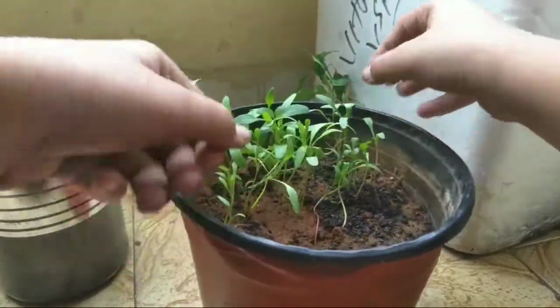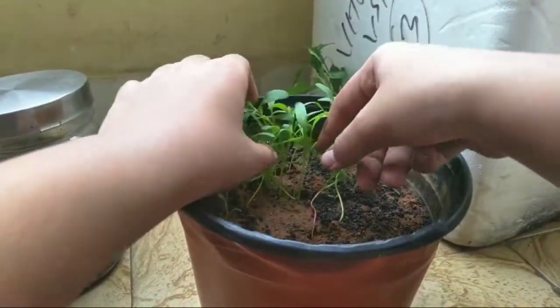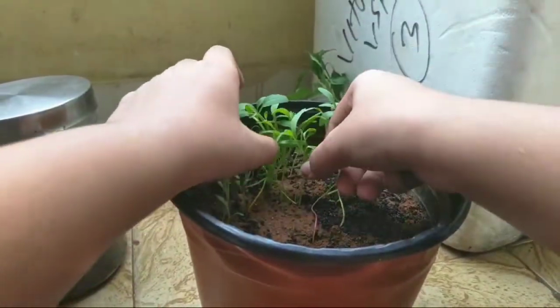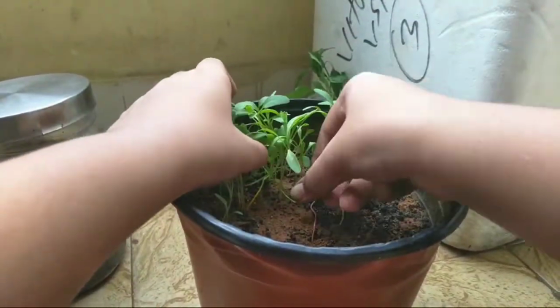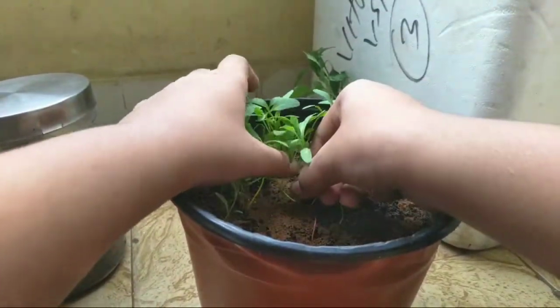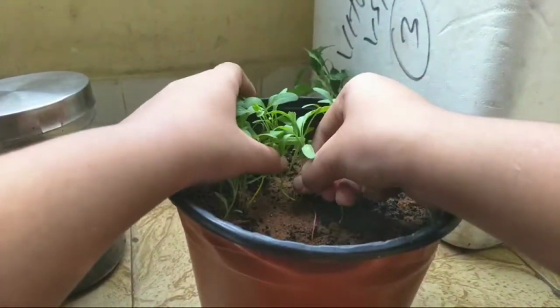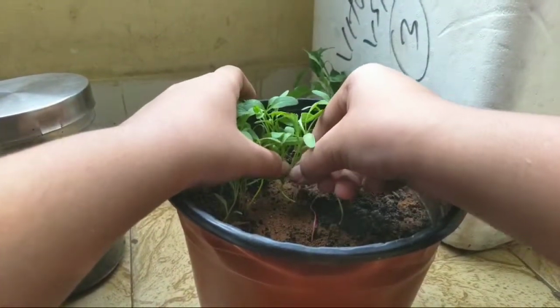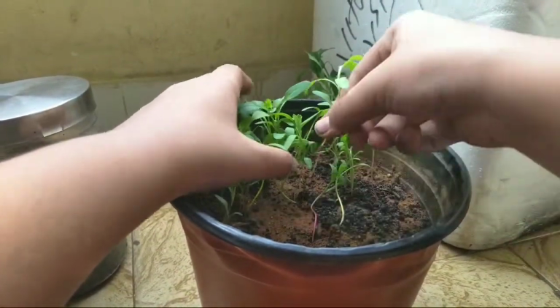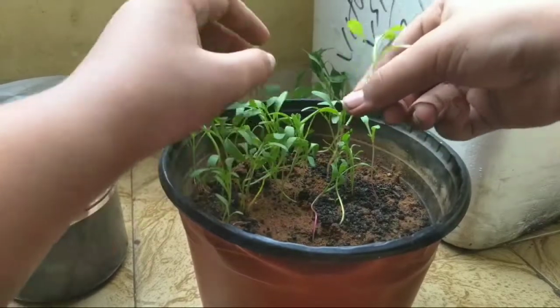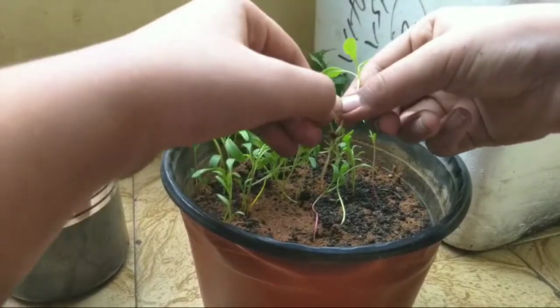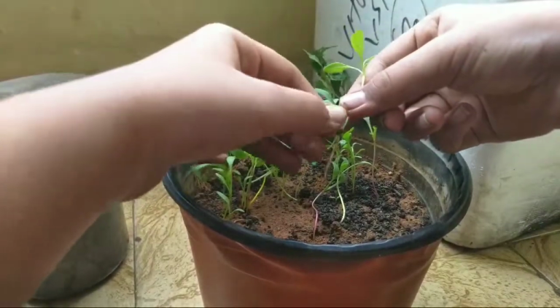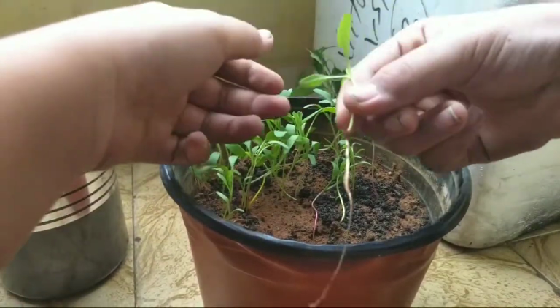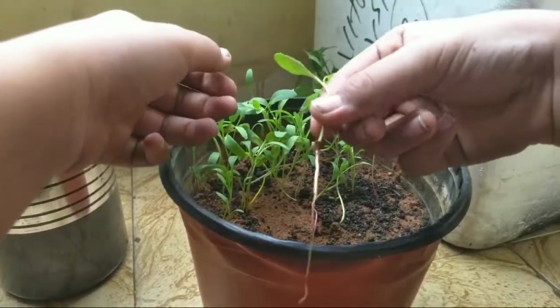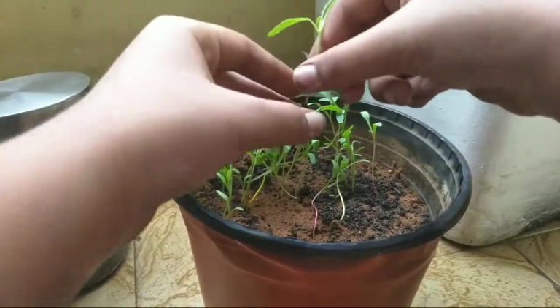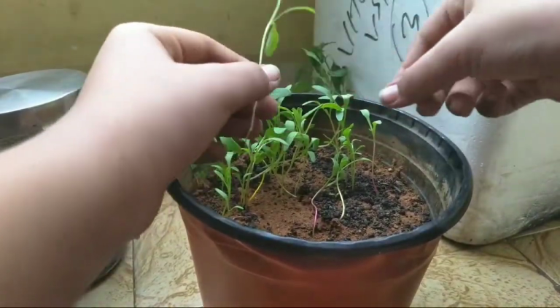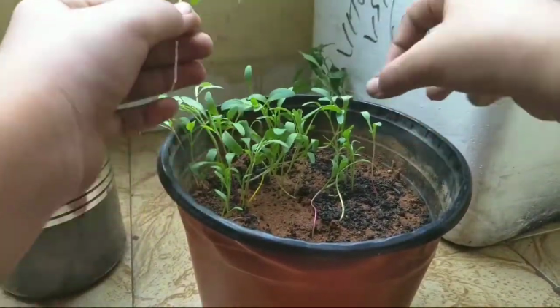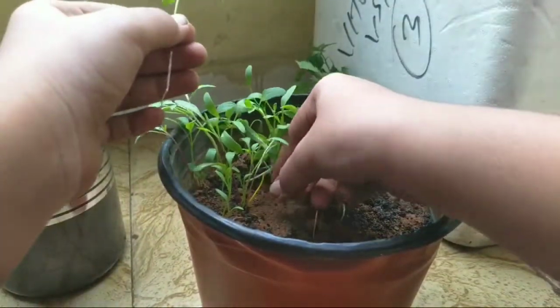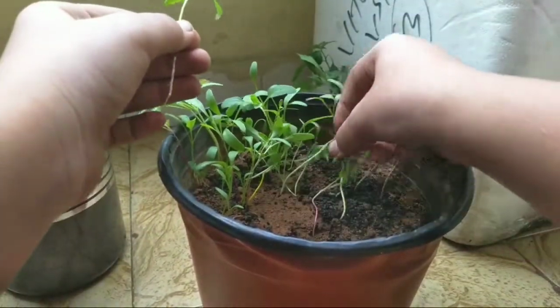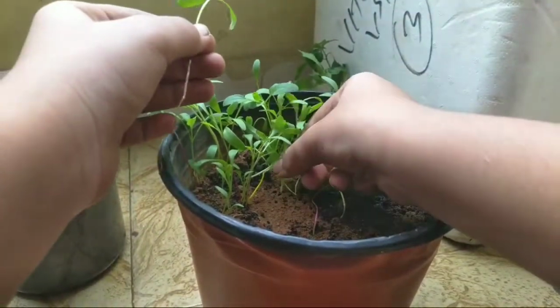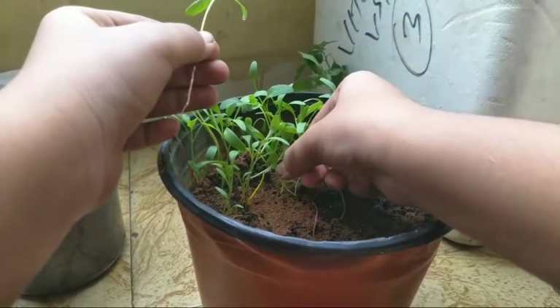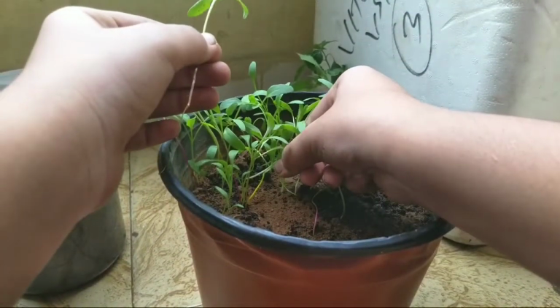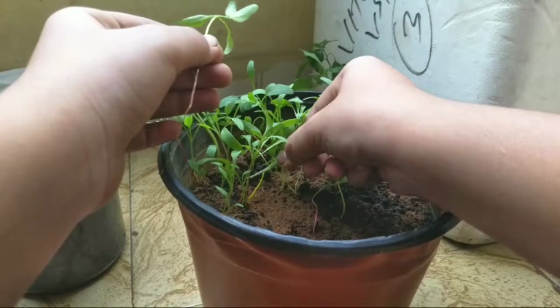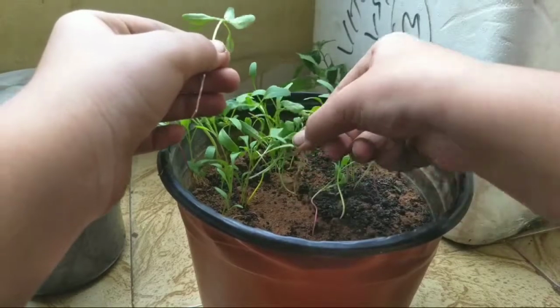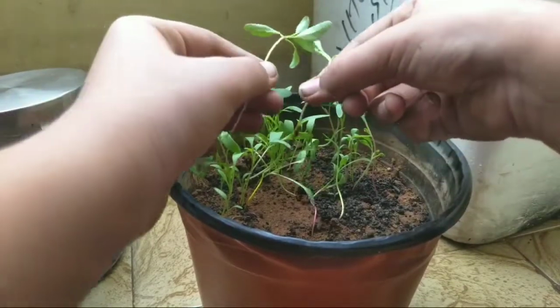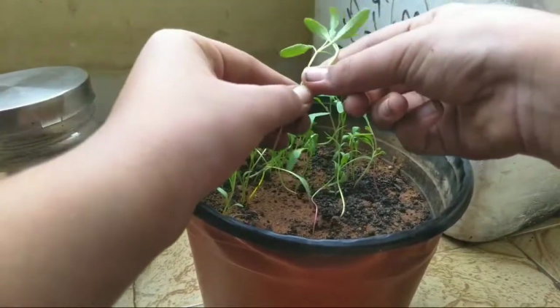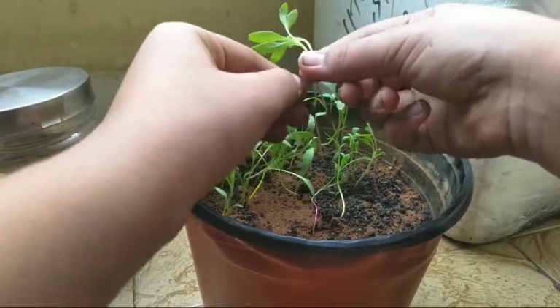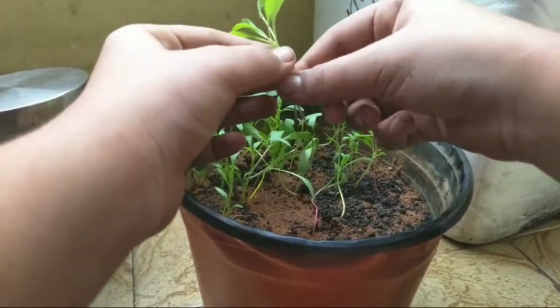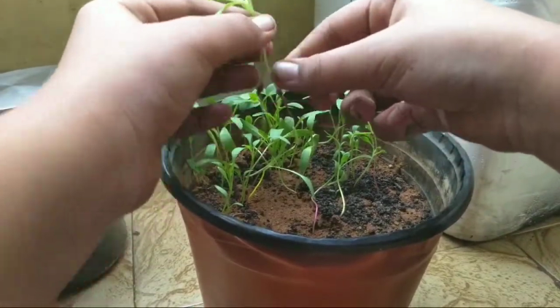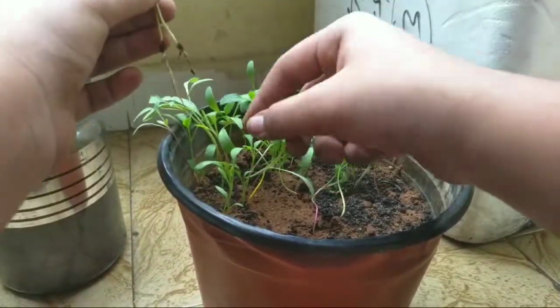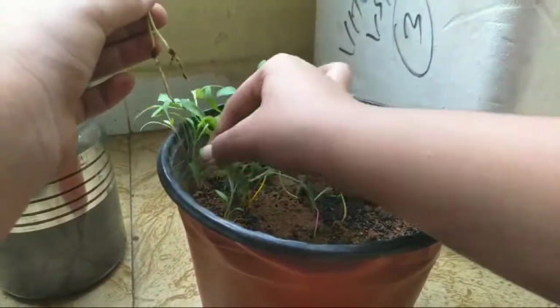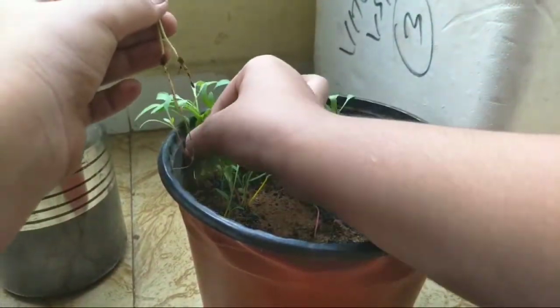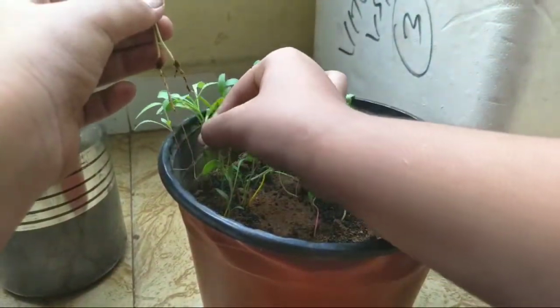For plant selection, choose tall and healthy plants and make sure they have more than two leaves. Pluck them gently because small baby plants are very sensitive while being removed.